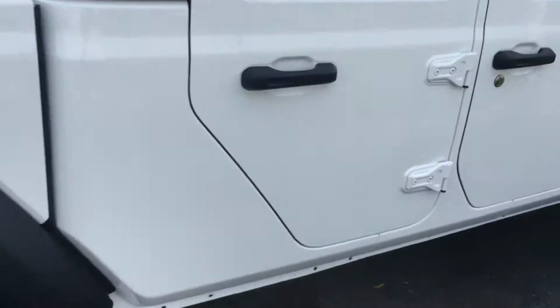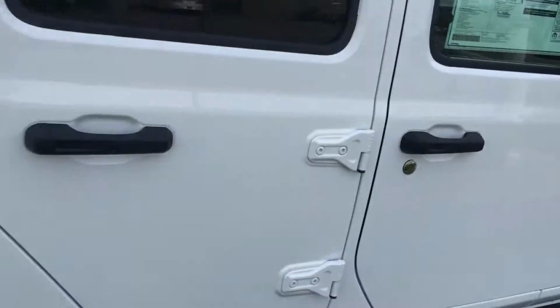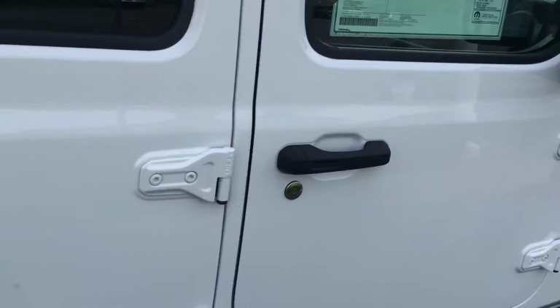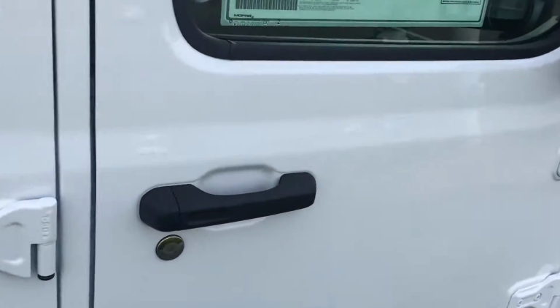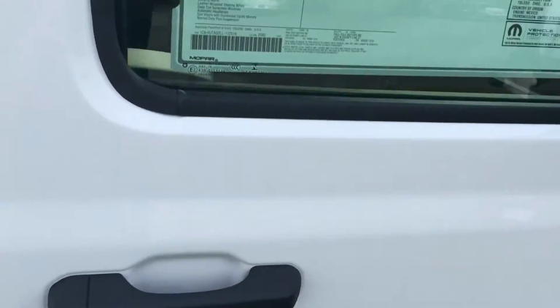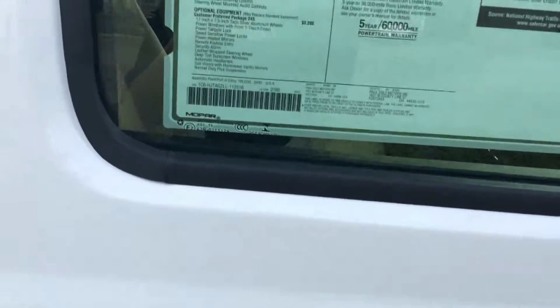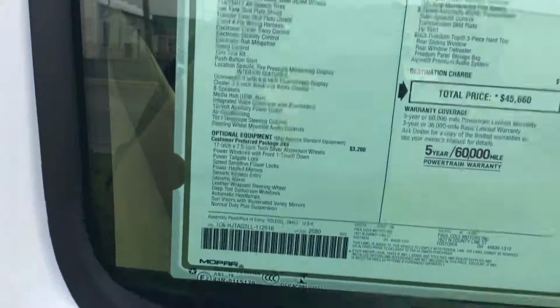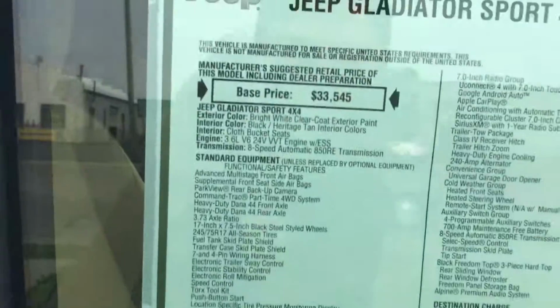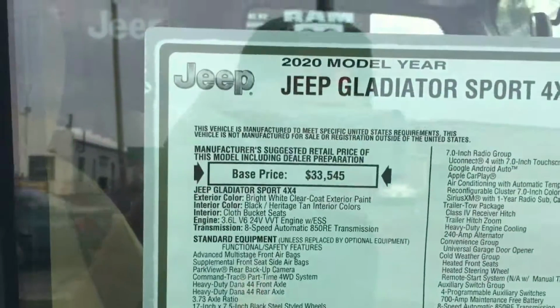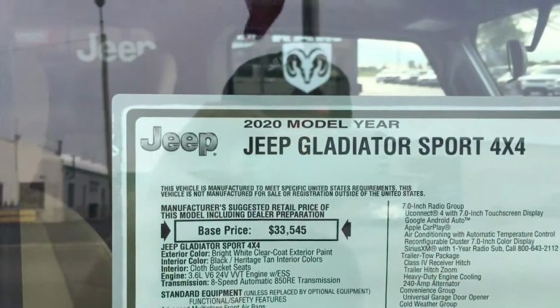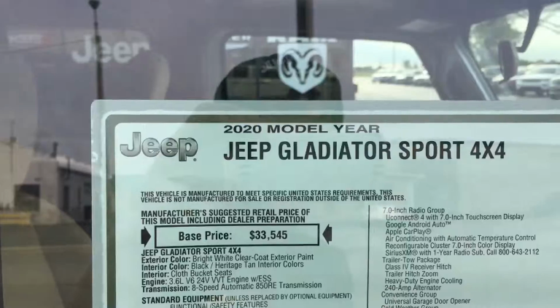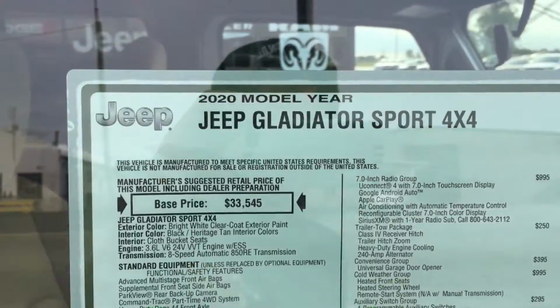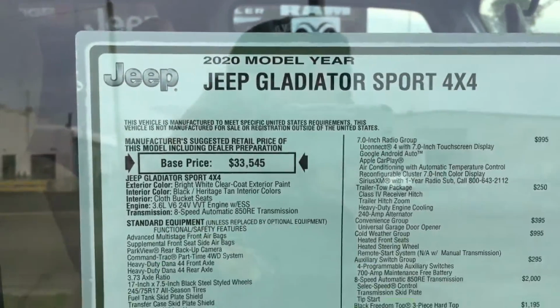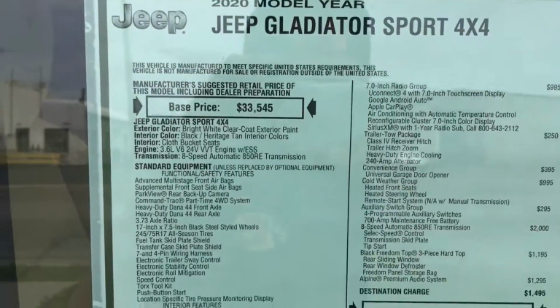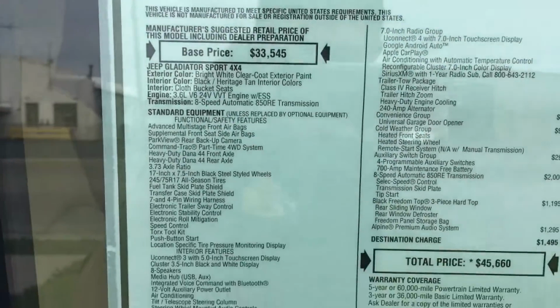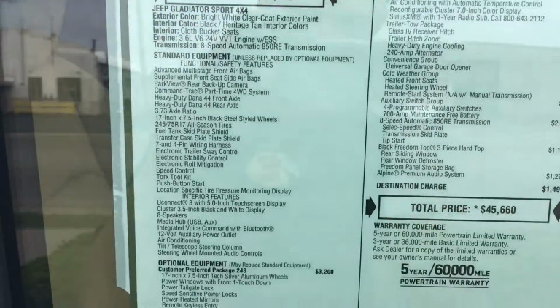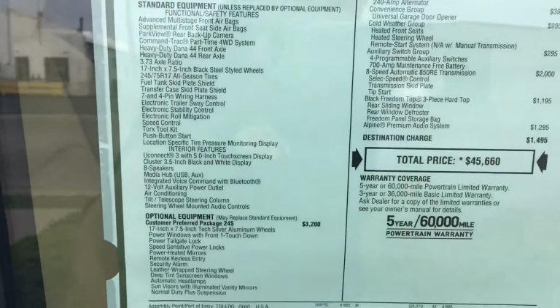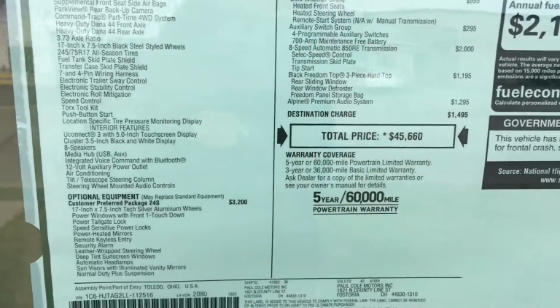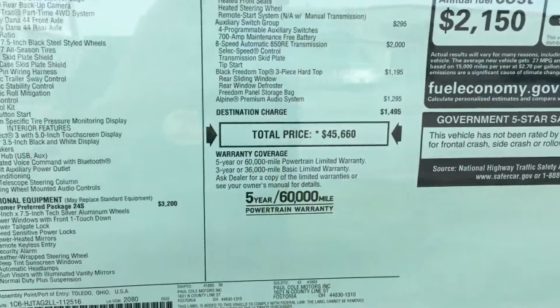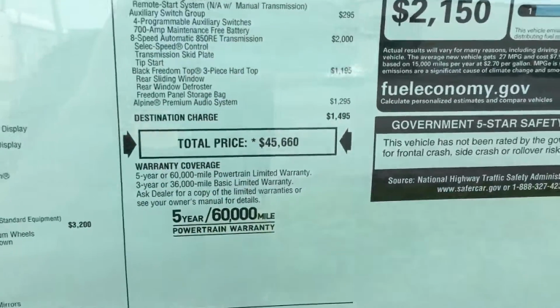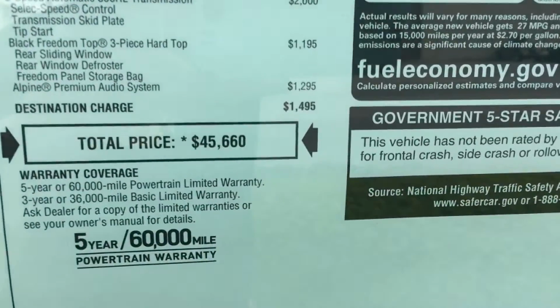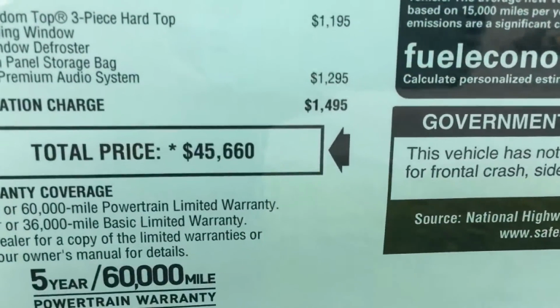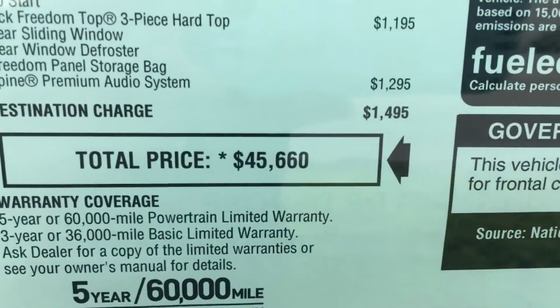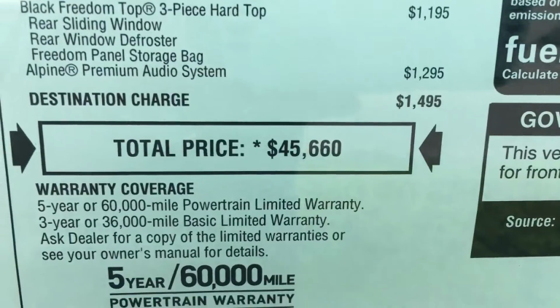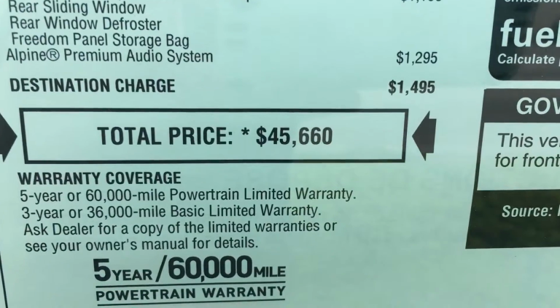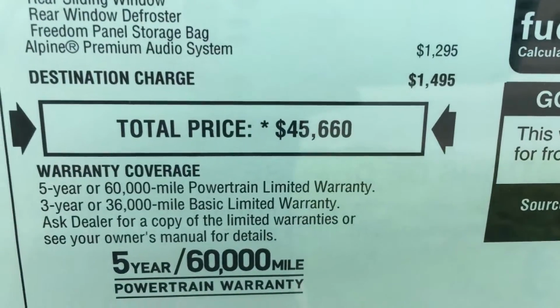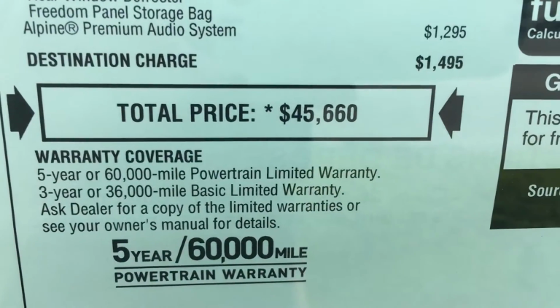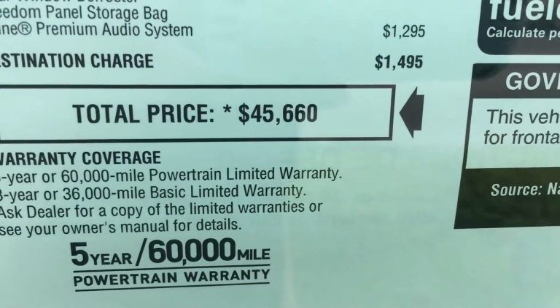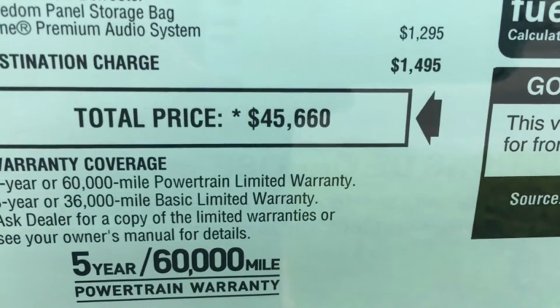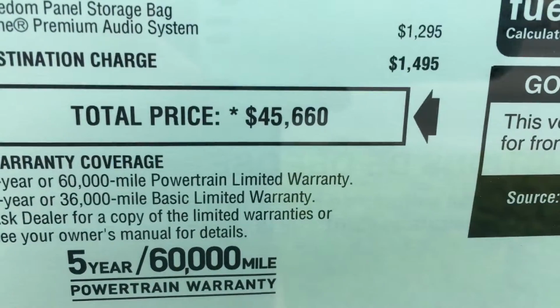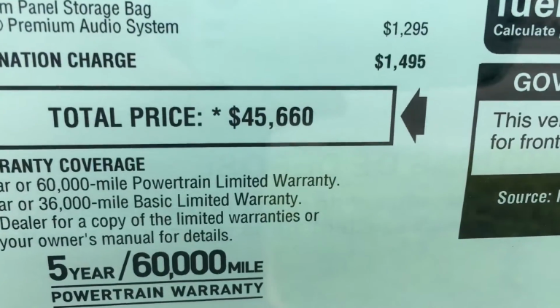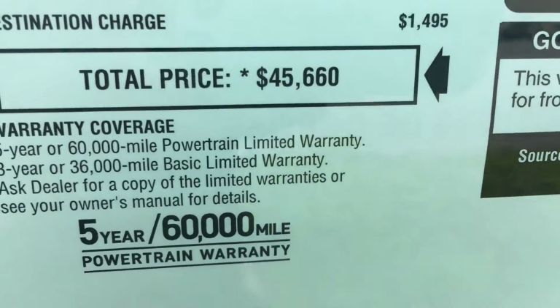Basically what you're paying for is a Wrangler with a truck bed. This current one is a $45,000 model.